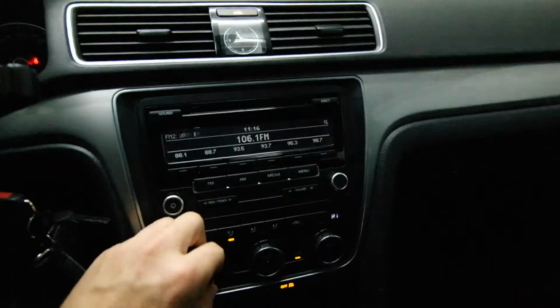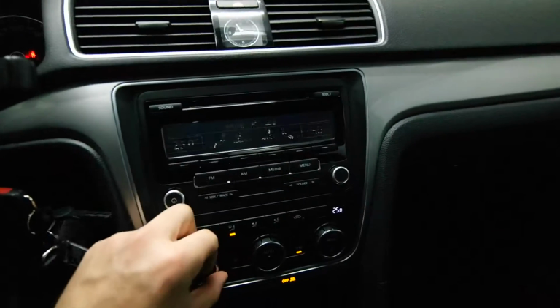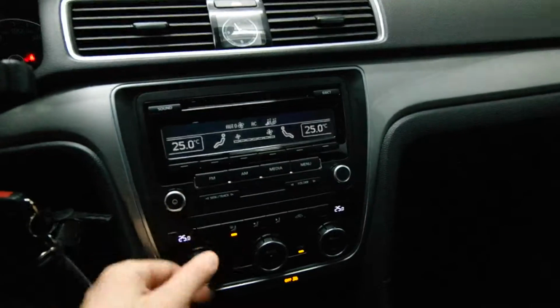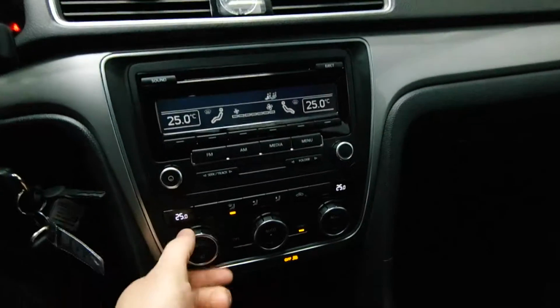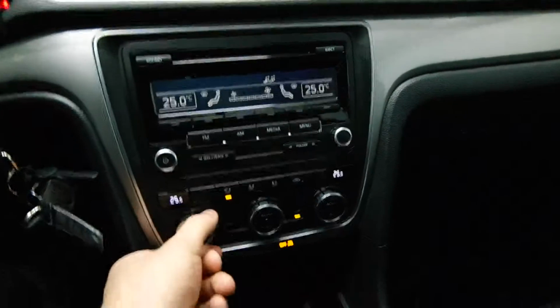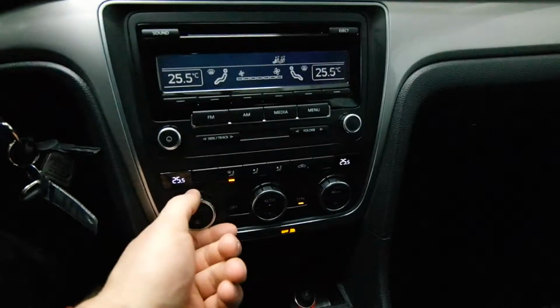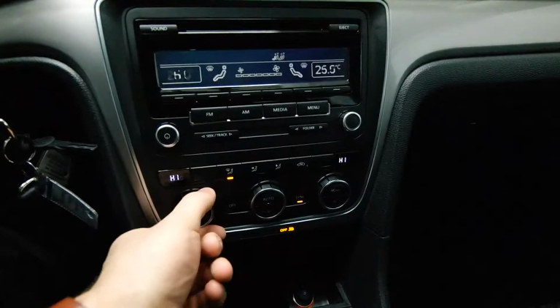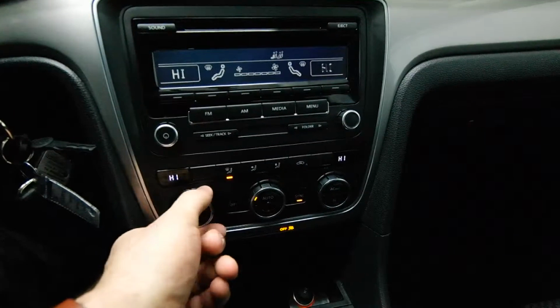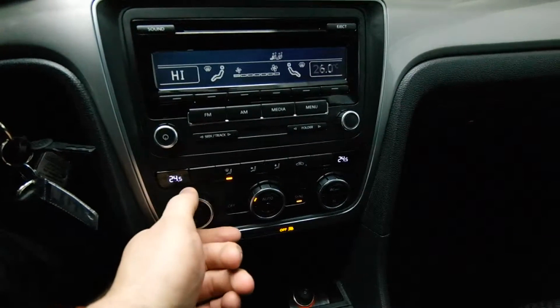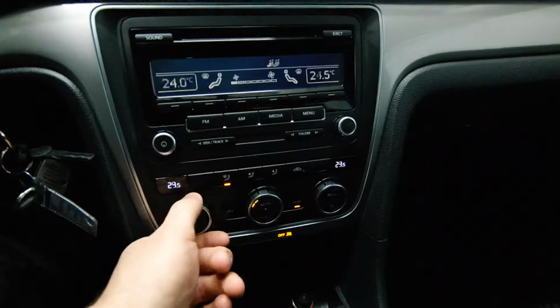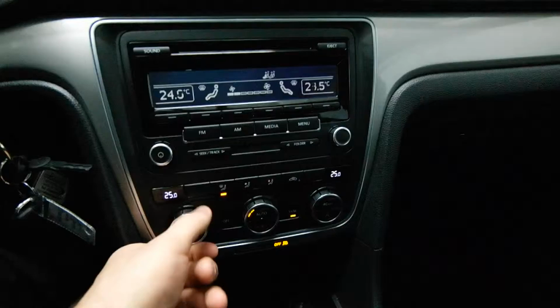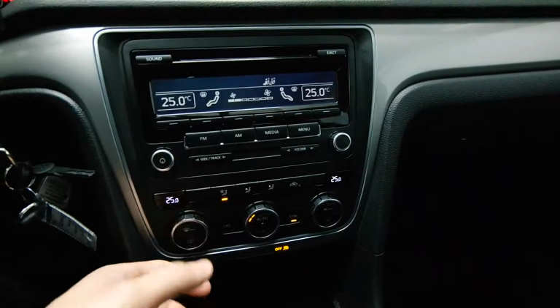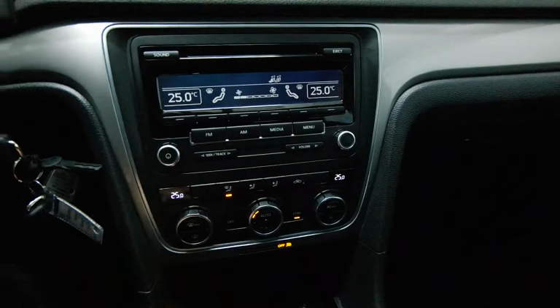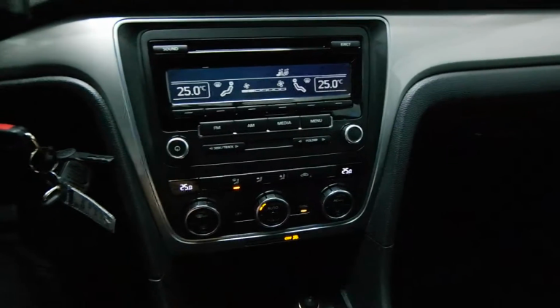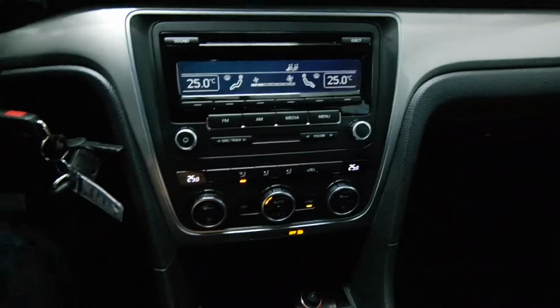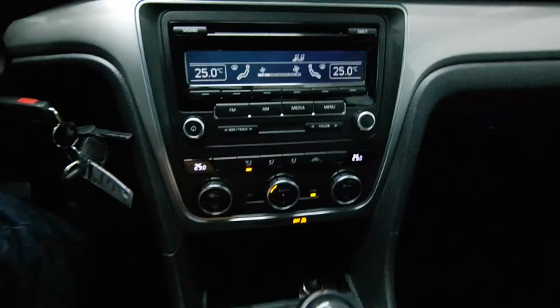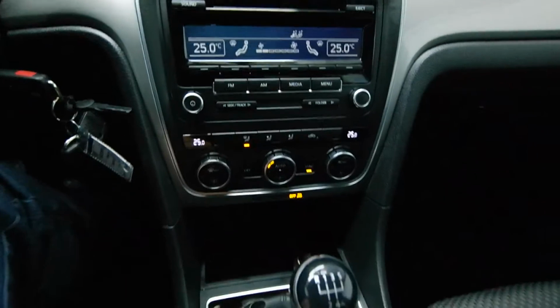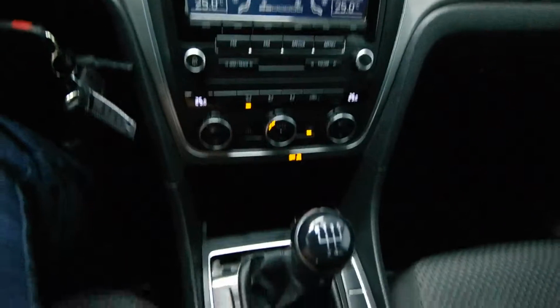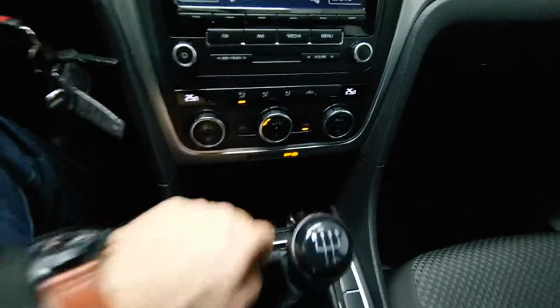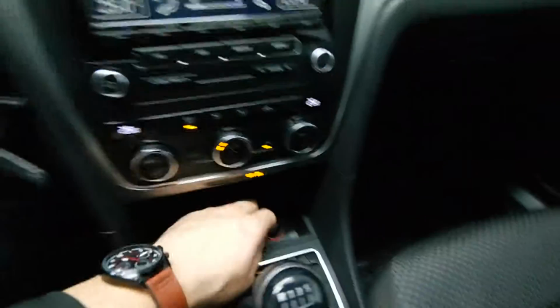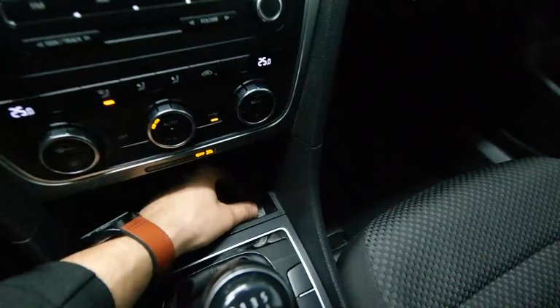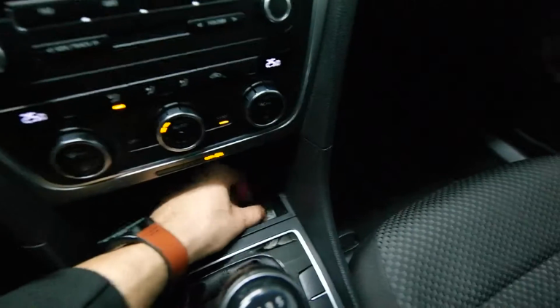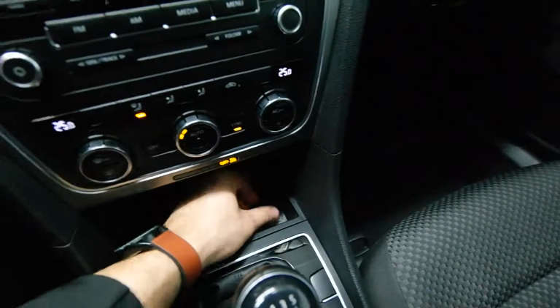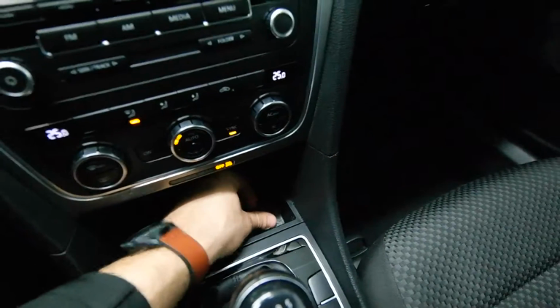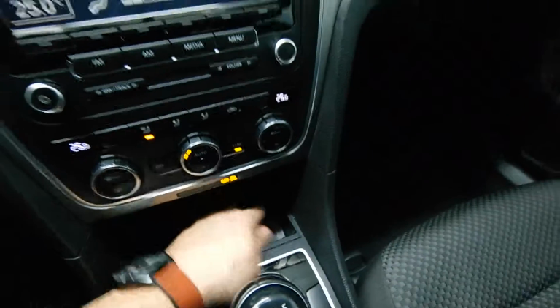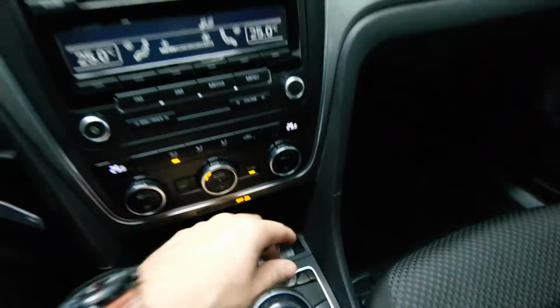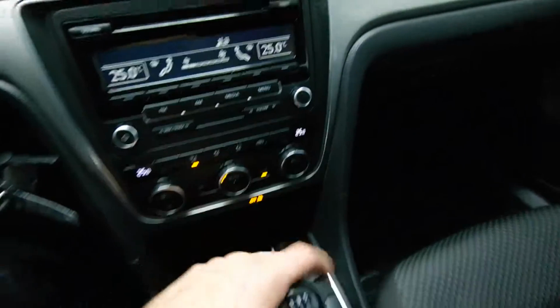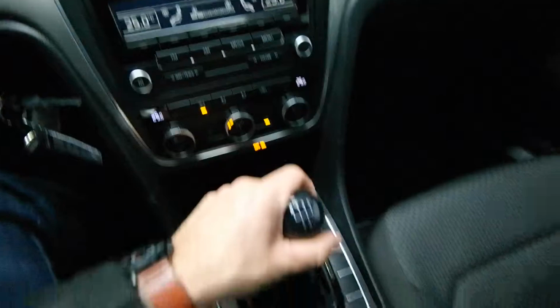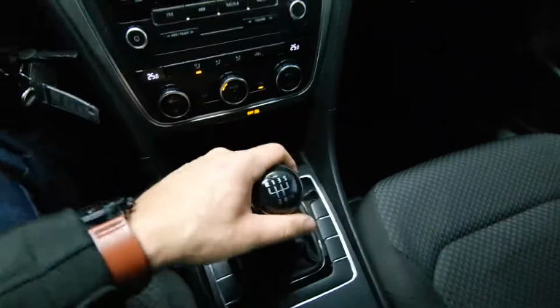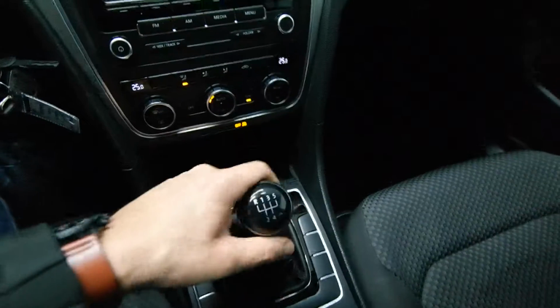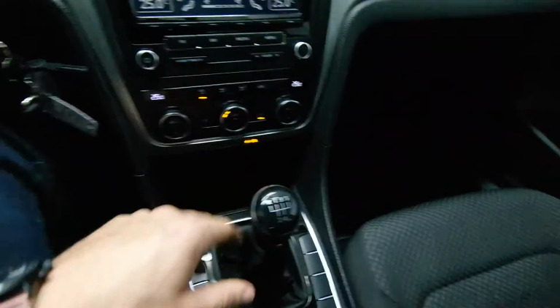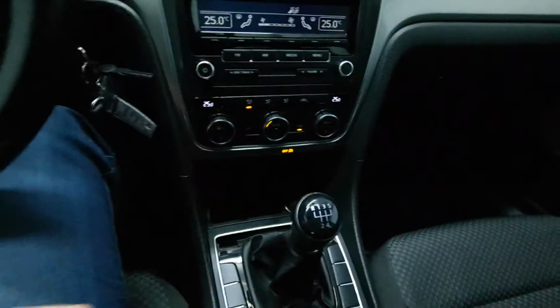Dual climate control, the 12-volt outlet, and a 5-speed standard transmission.